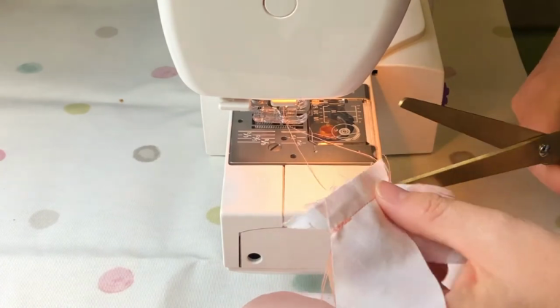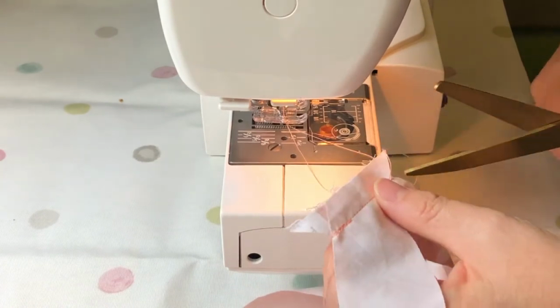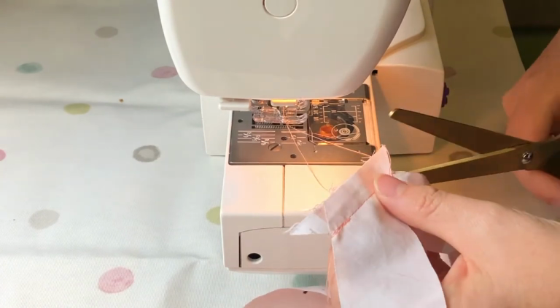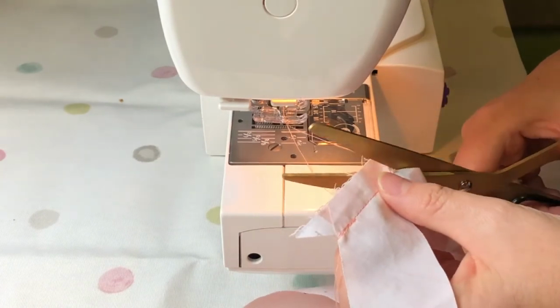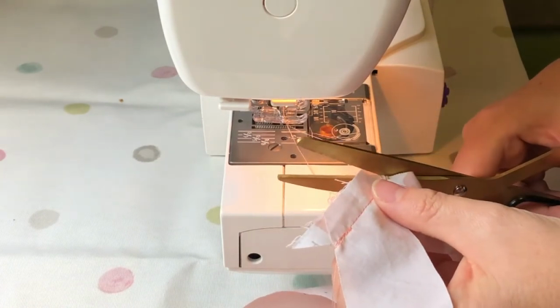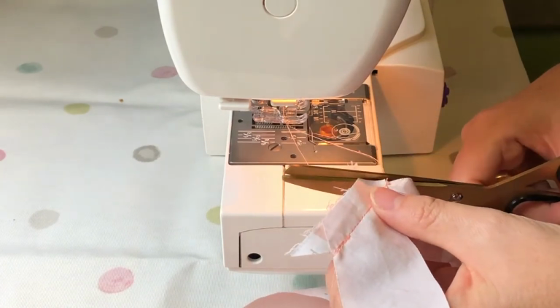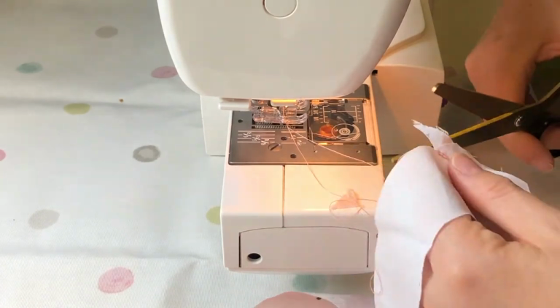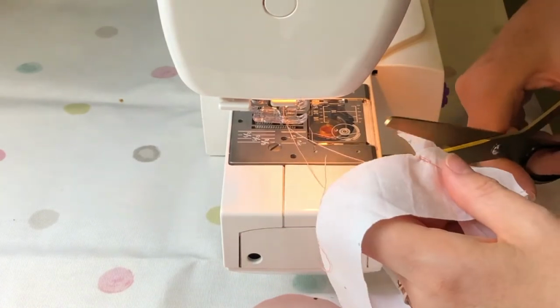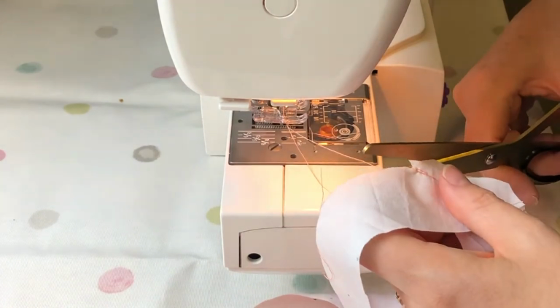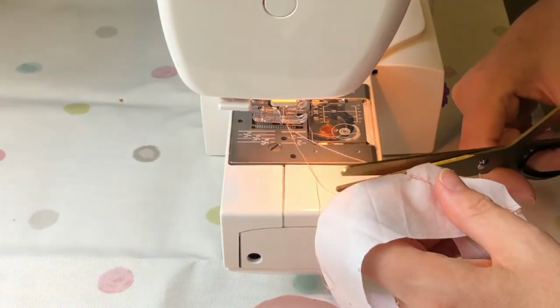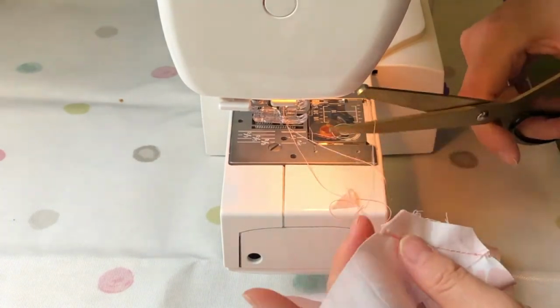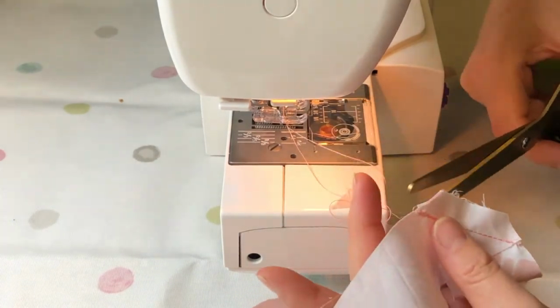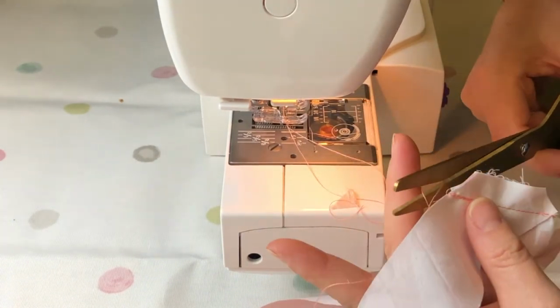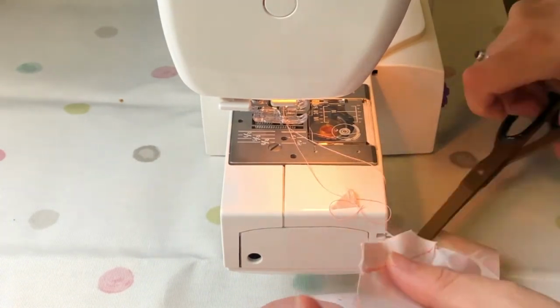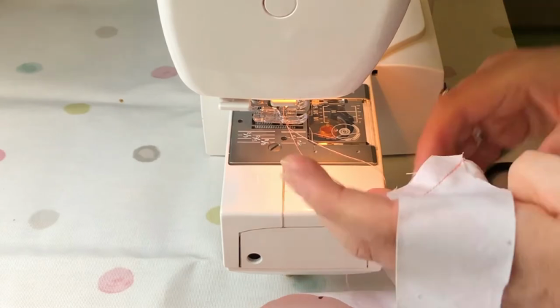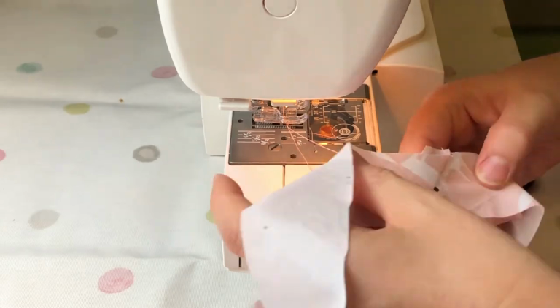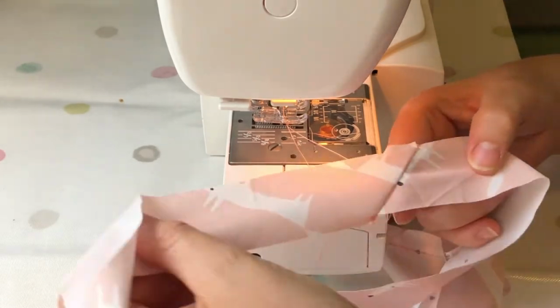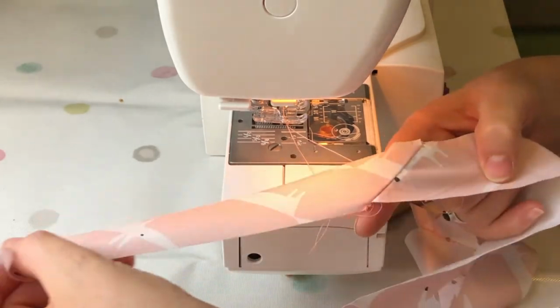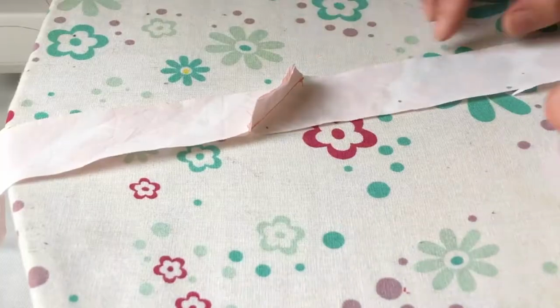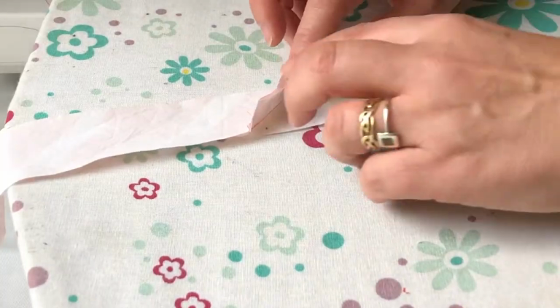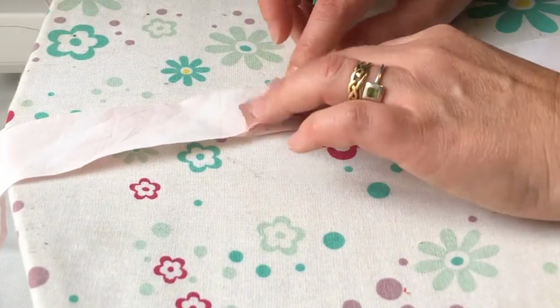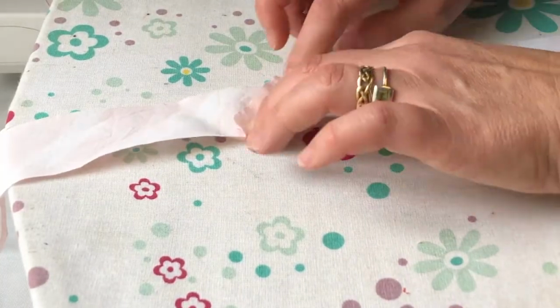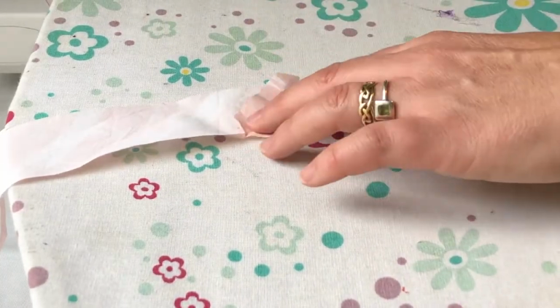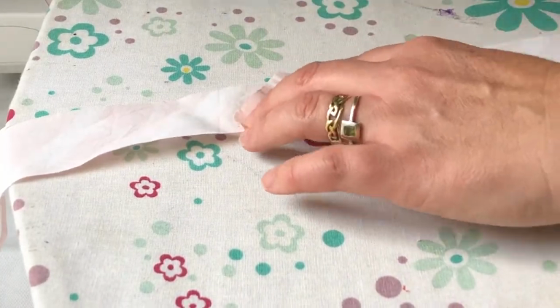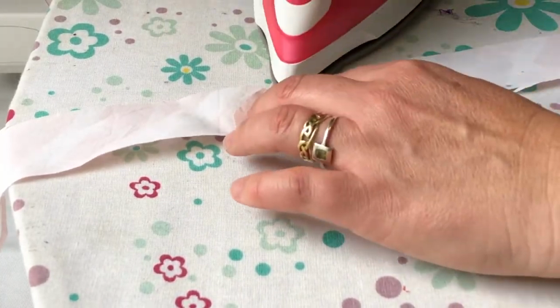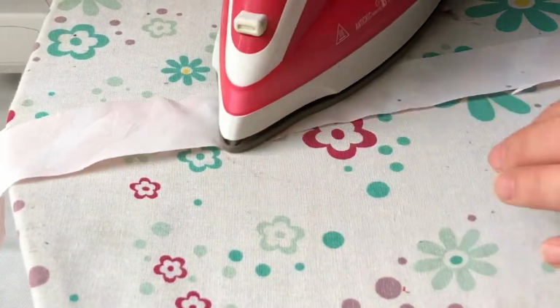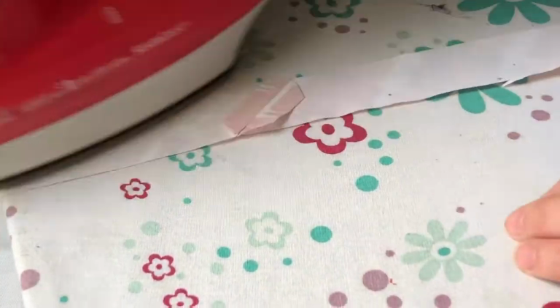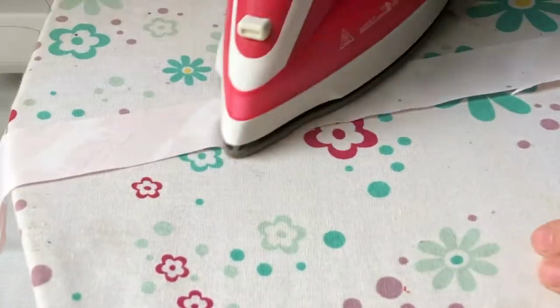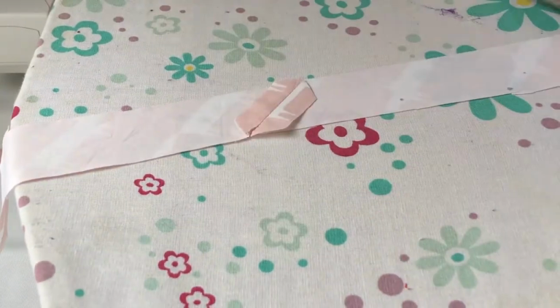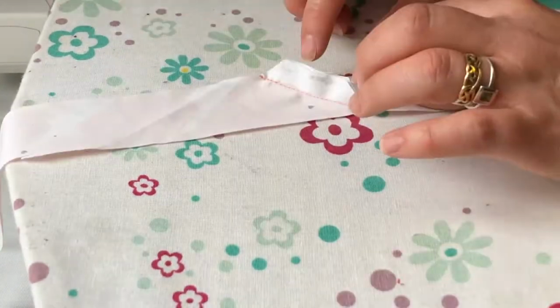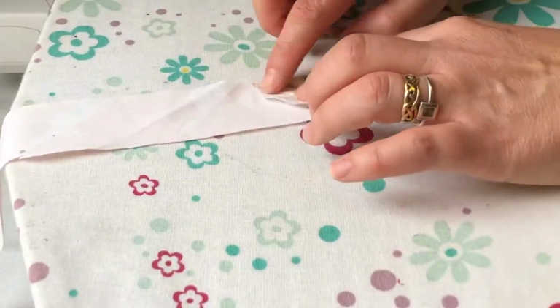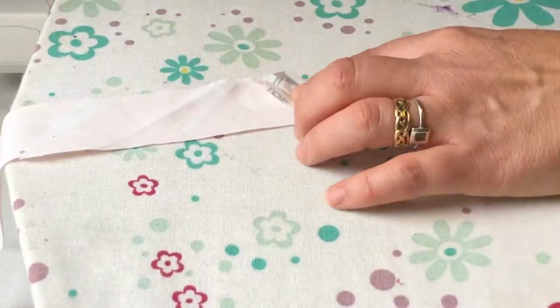Trim the ends of the threads off and also the diagonal corners of each of these strip ends. Press each seam open.